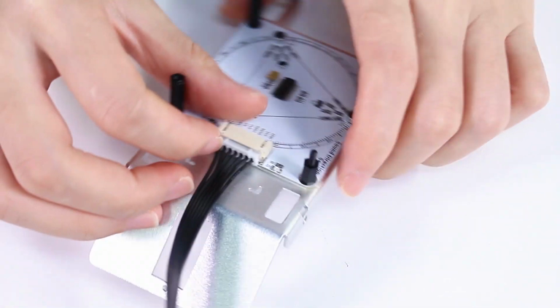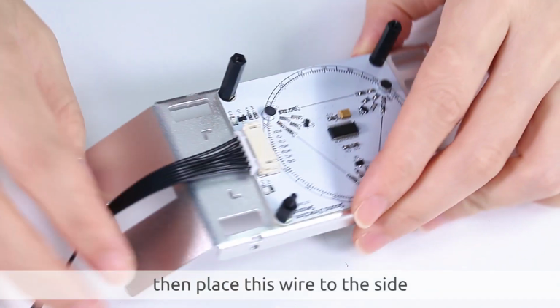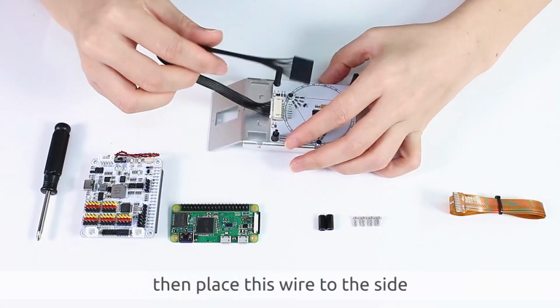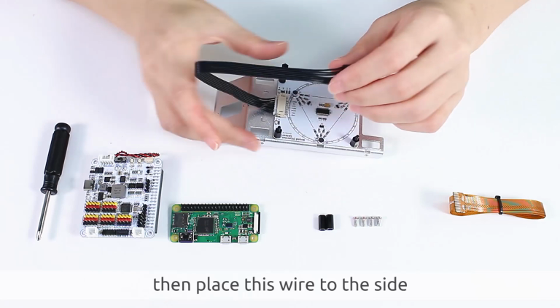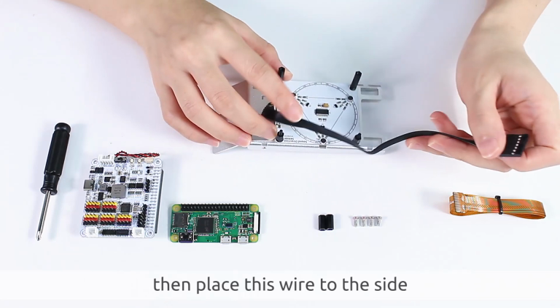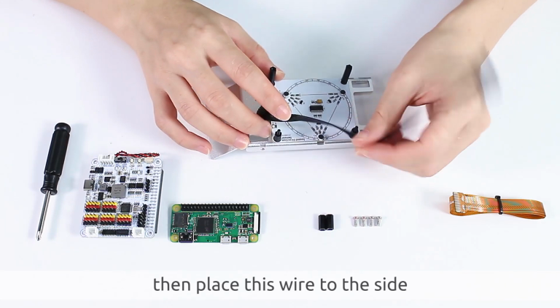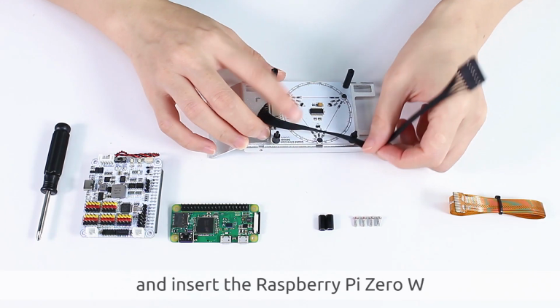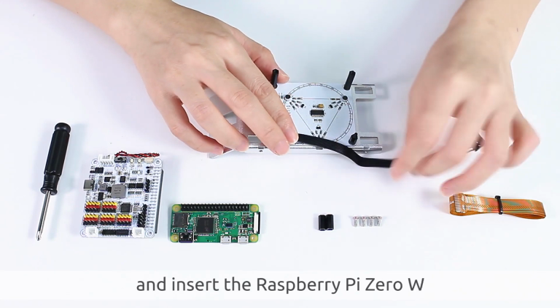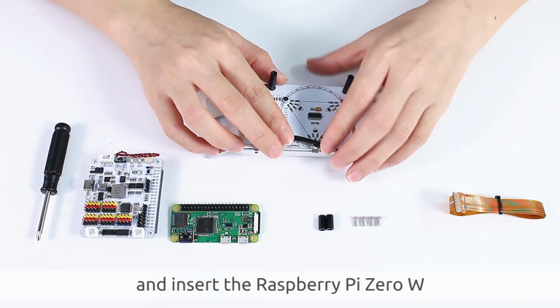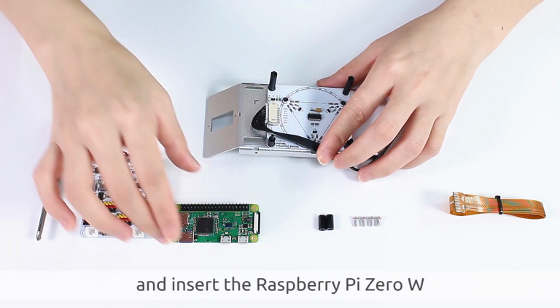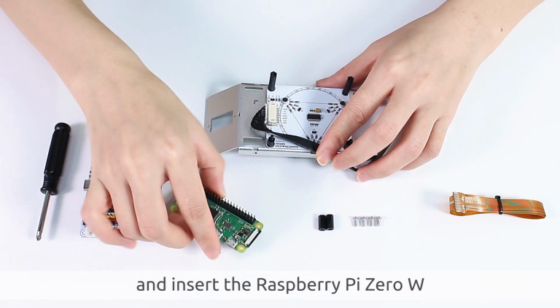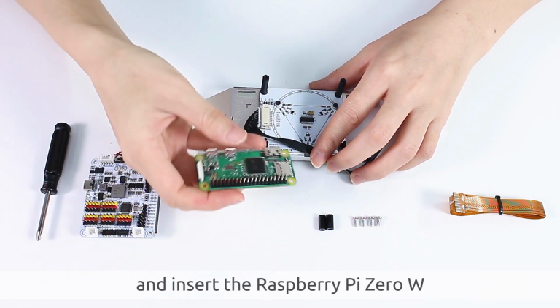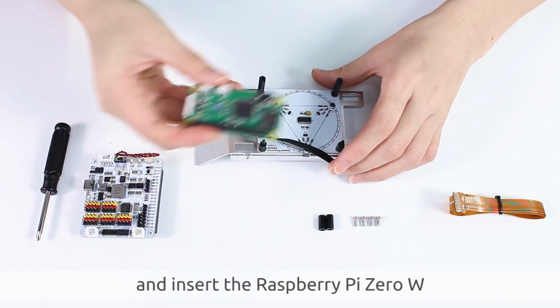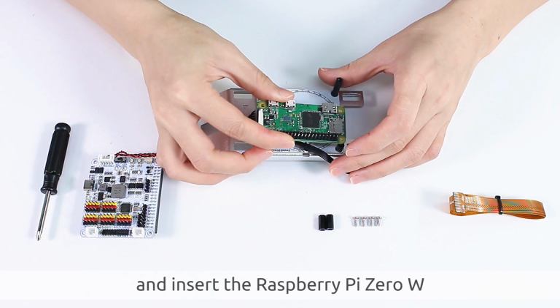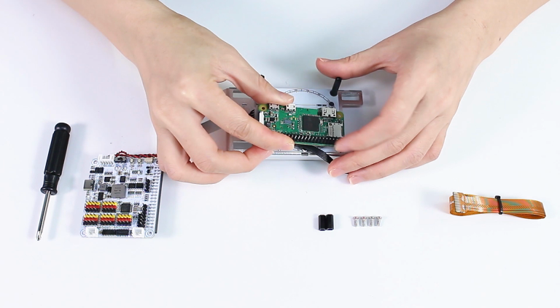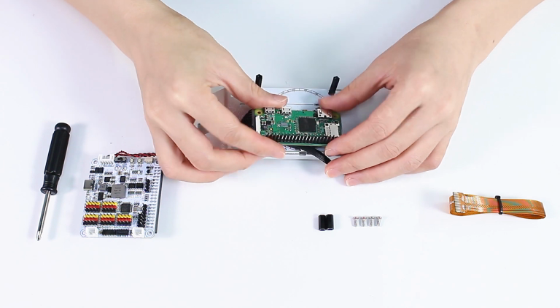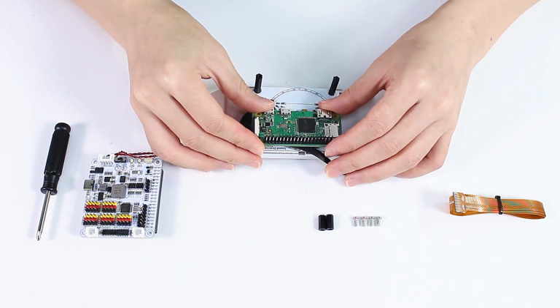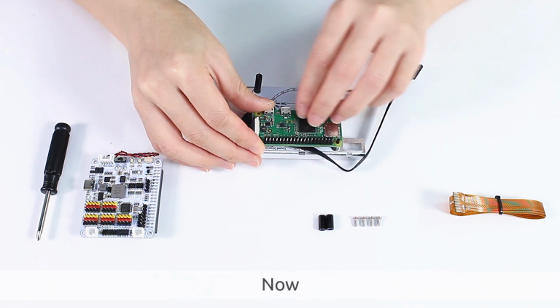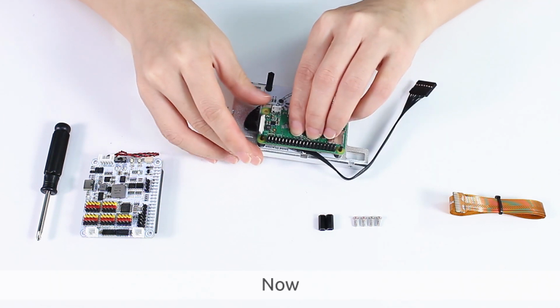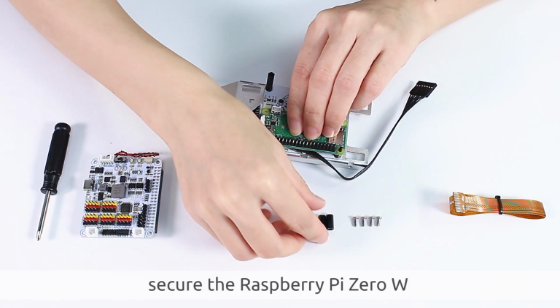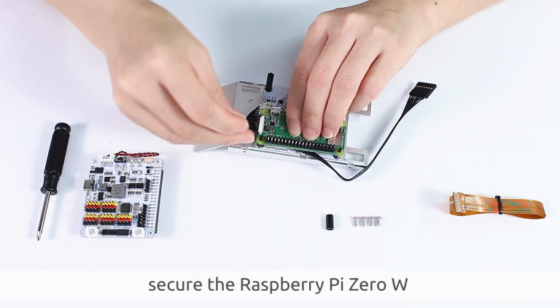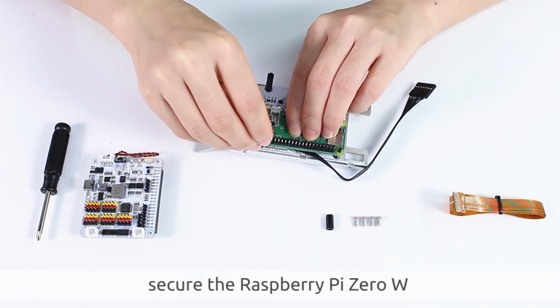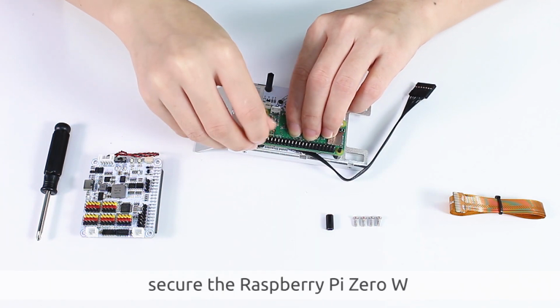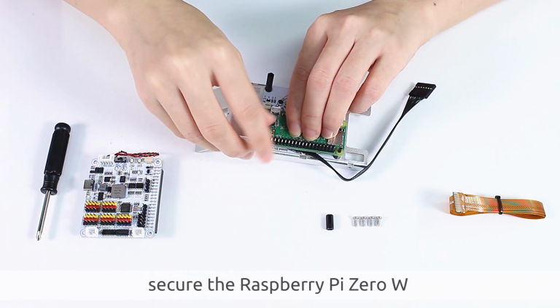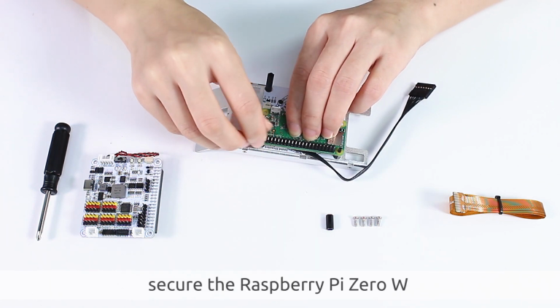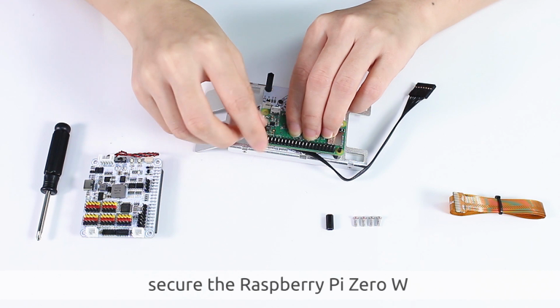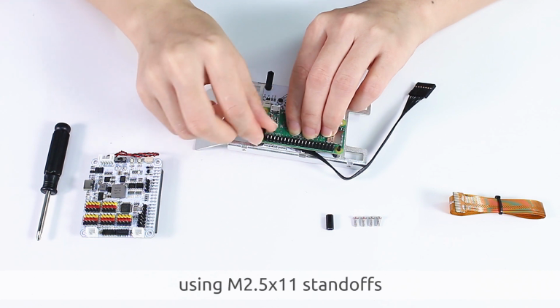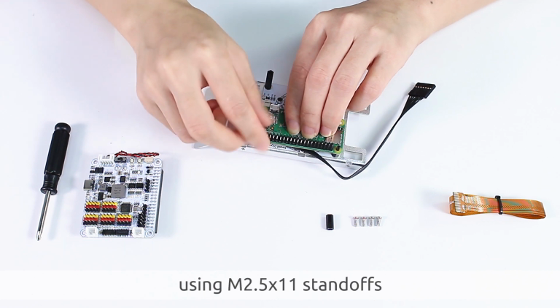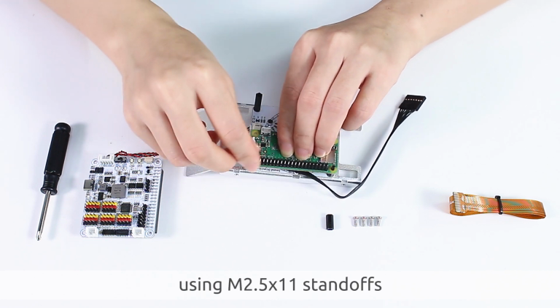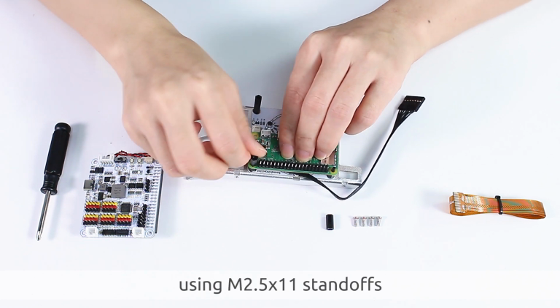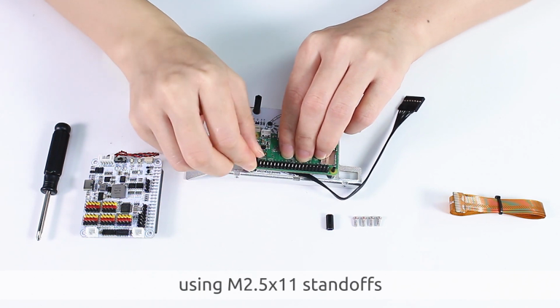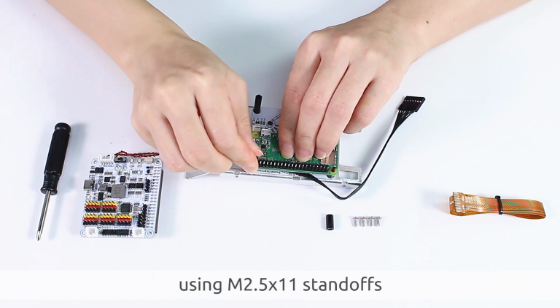Place this wire to the side and insert the Raspberry Pi Zero W. Secure the Raspberry Pi Zero W using M2.5x11 standoffs.